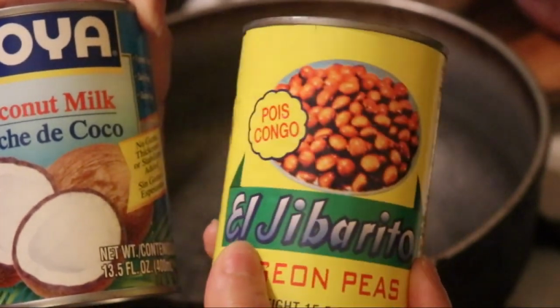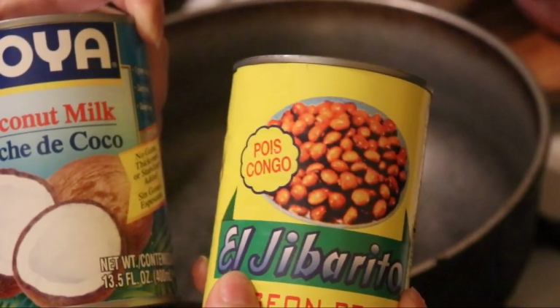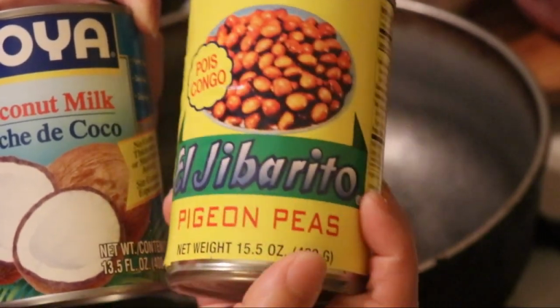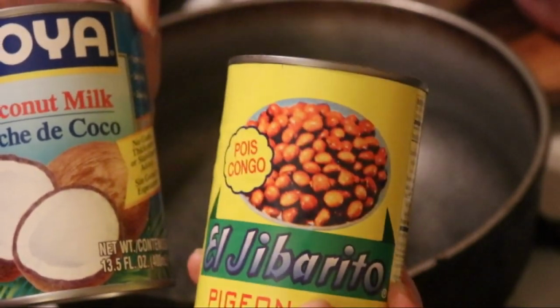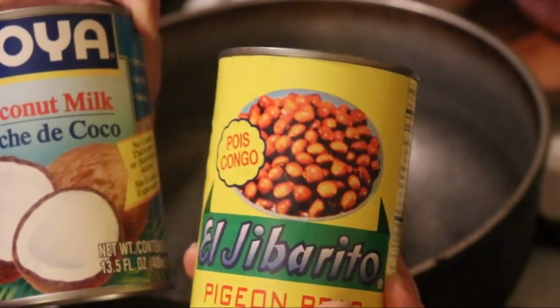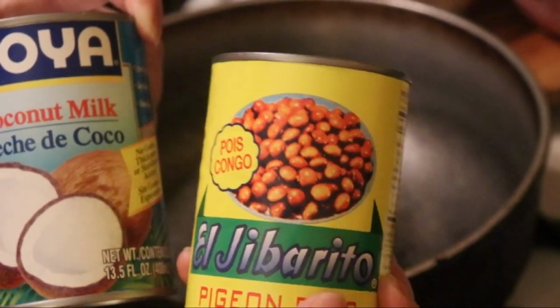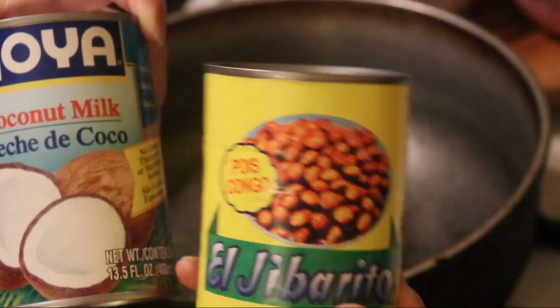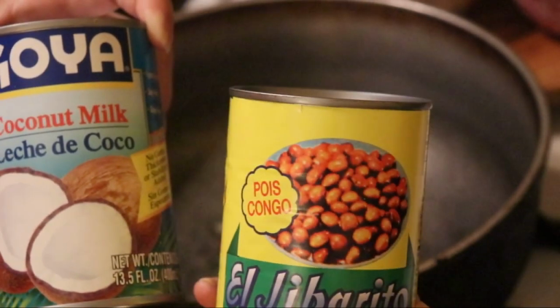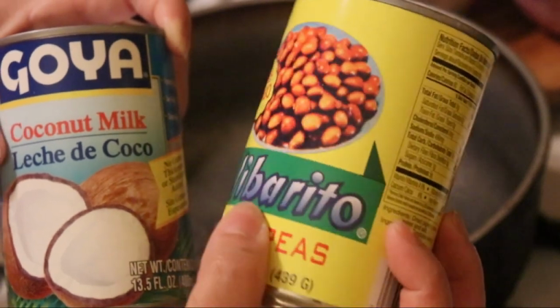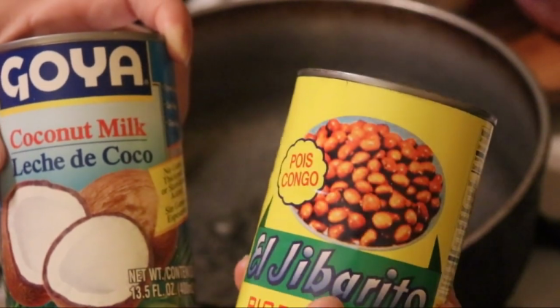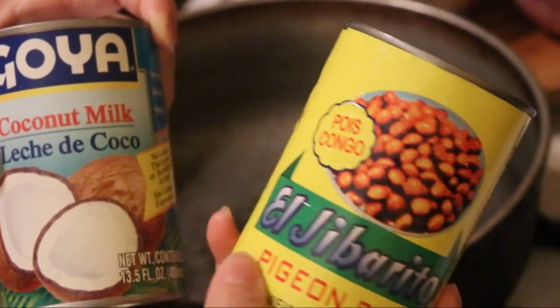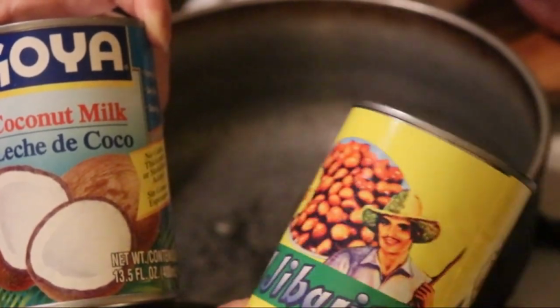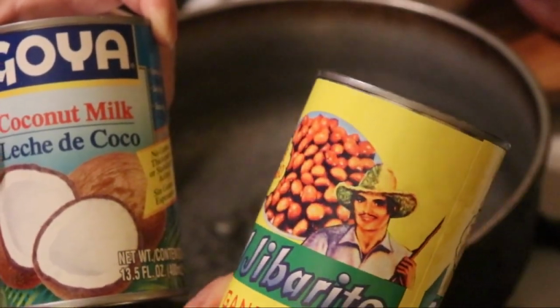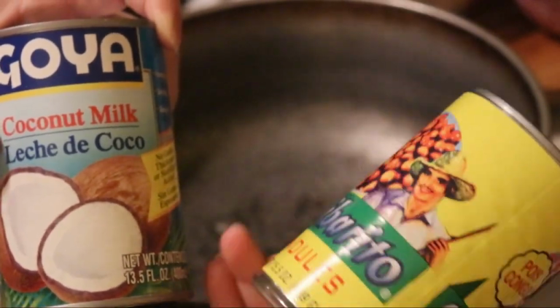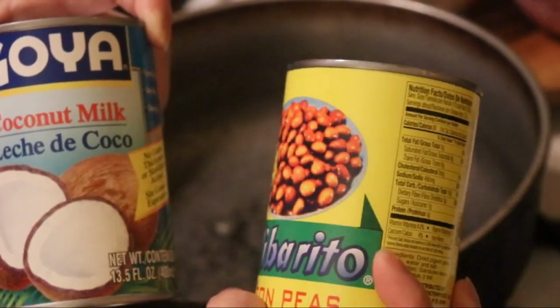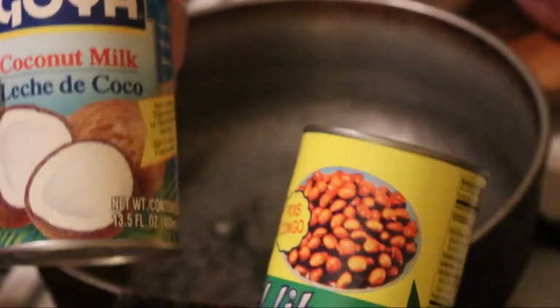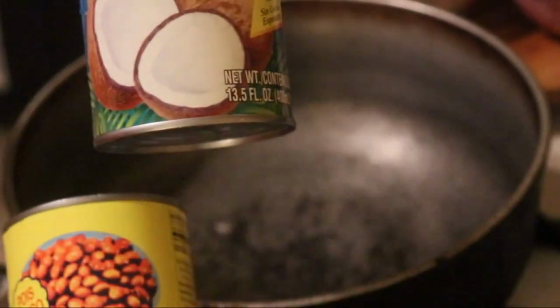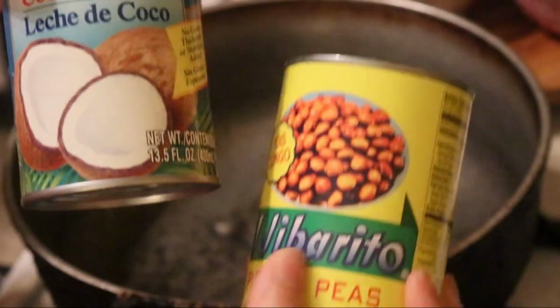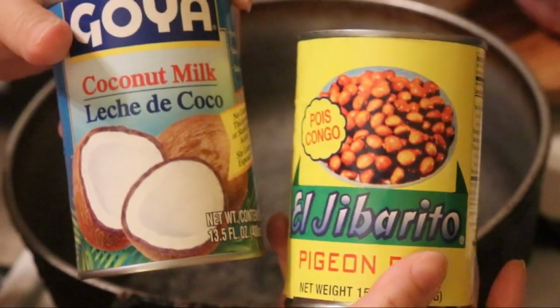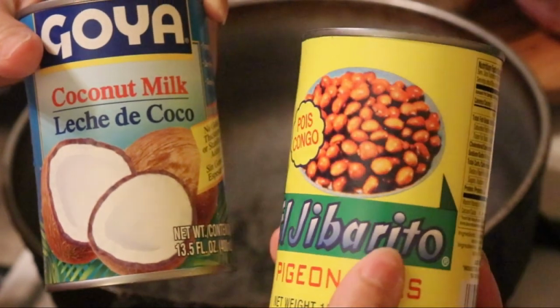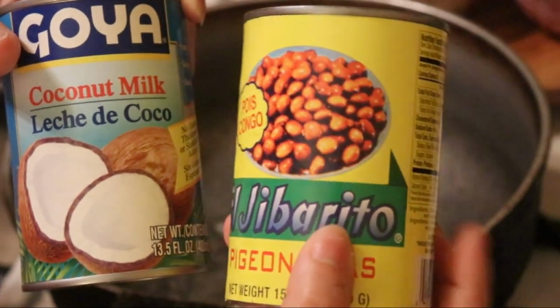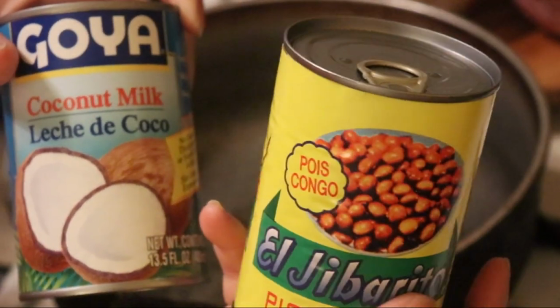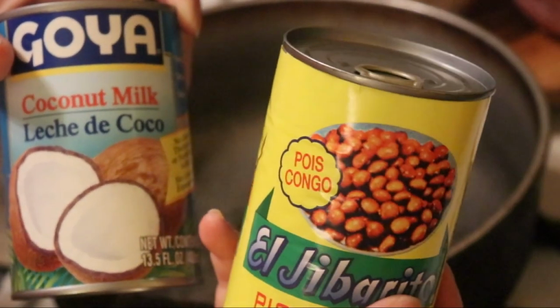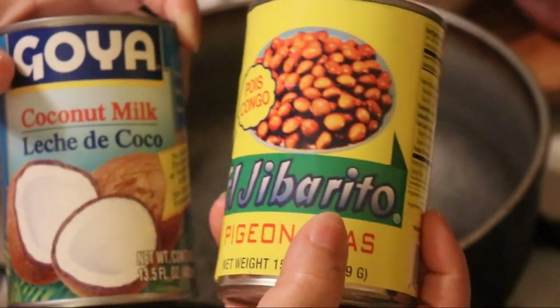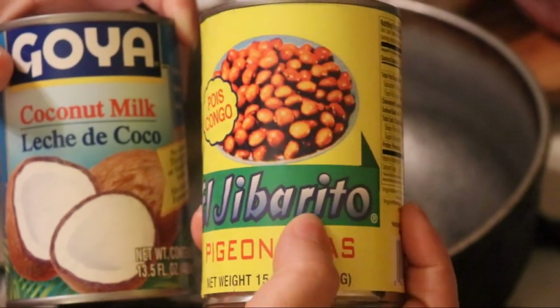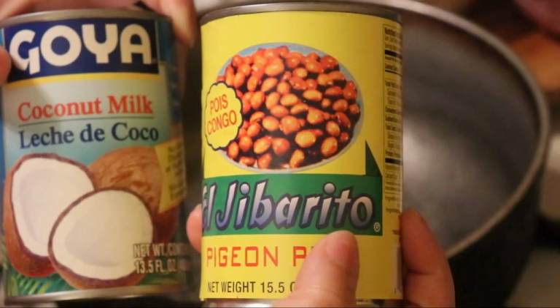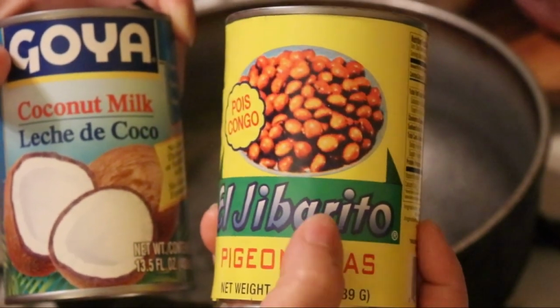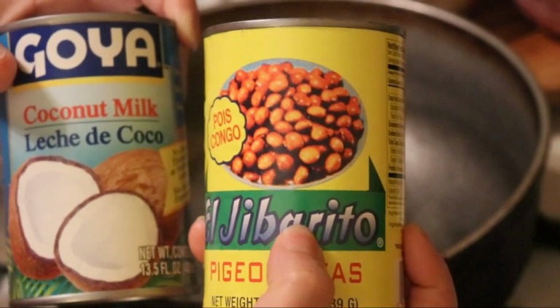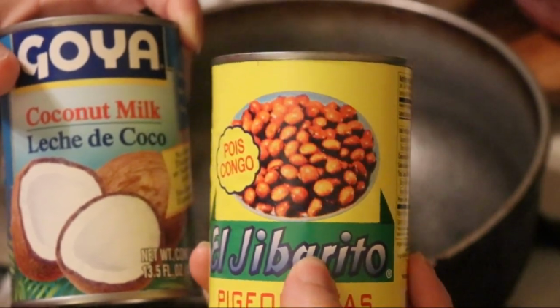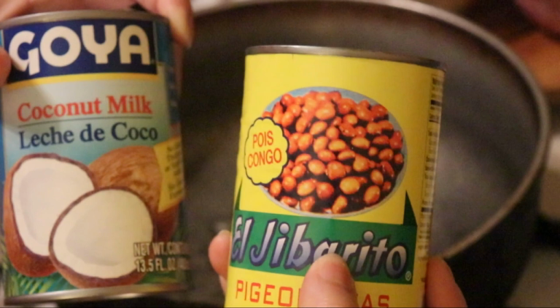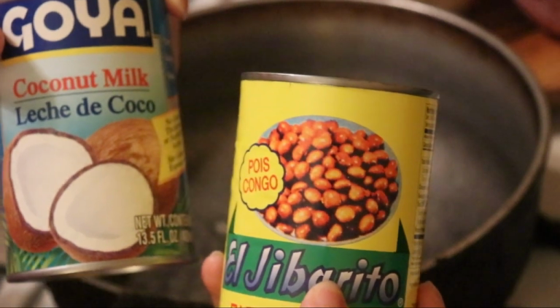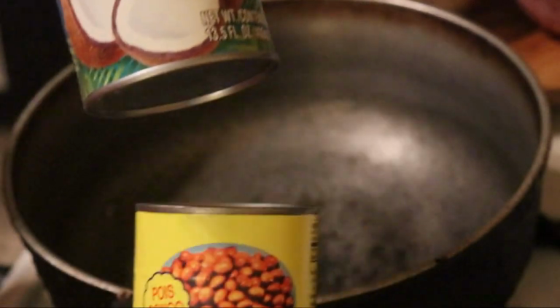So when I ordered it, I ordered the pigeon peas — the gandules — in the coconut milk and they didn't give it to me like that. So it's okay. But if you're going to make this recipe, try it. If you don't find it, it's fine. But it's better if you get the gandules in the coconut milk.